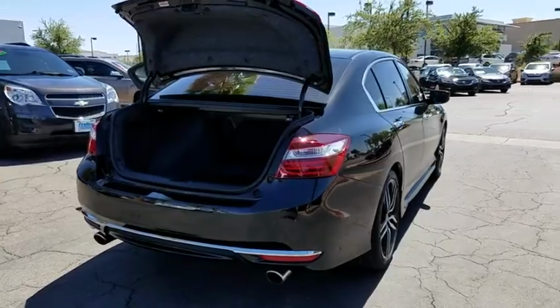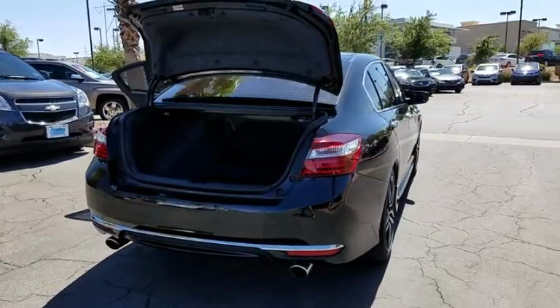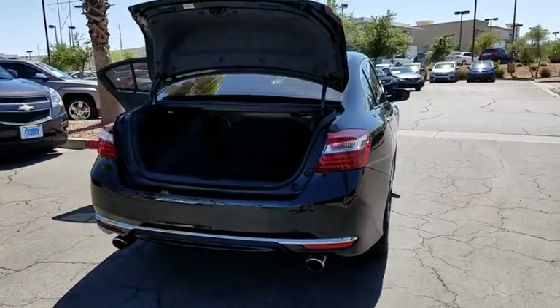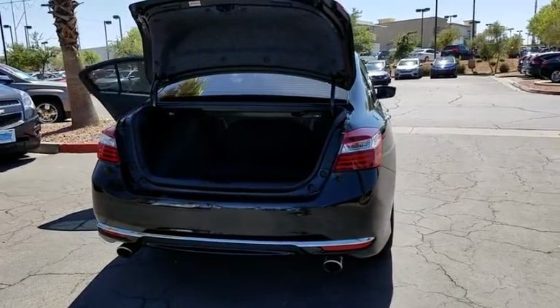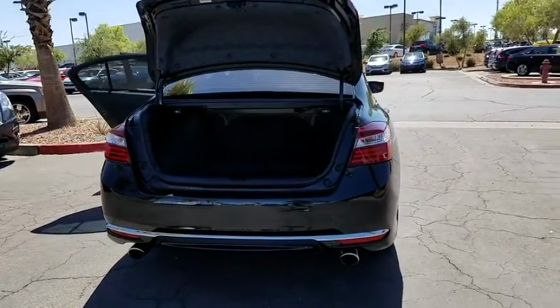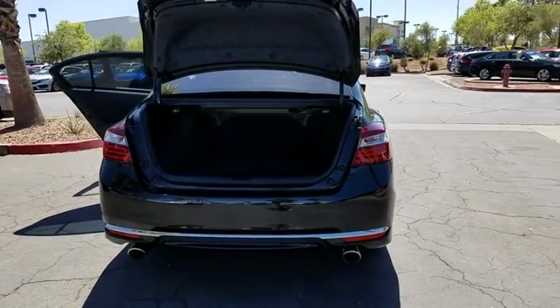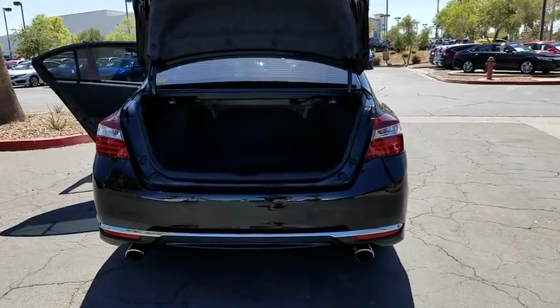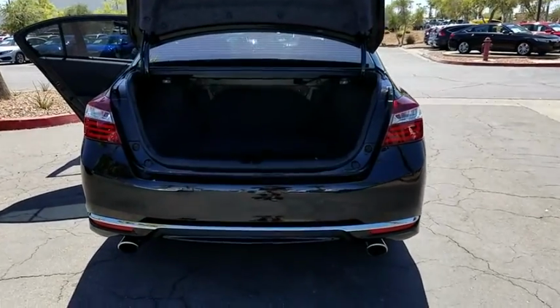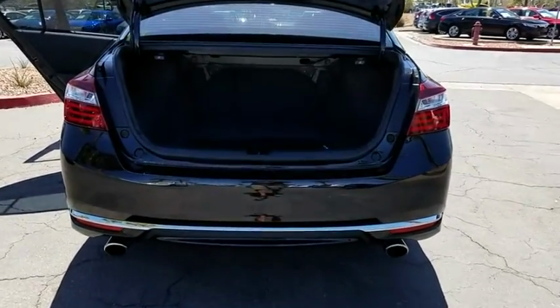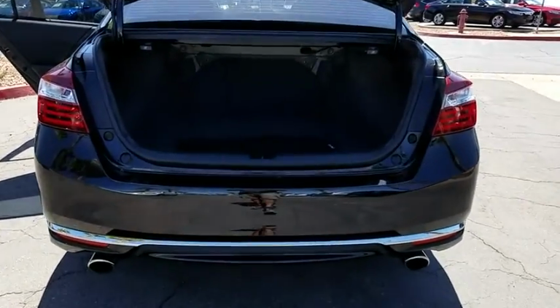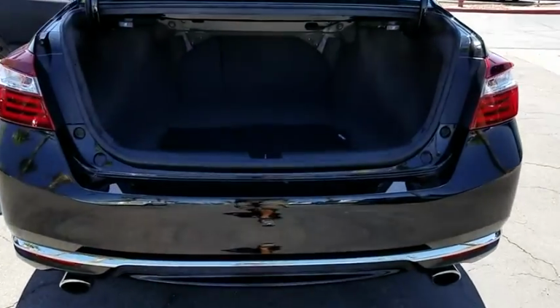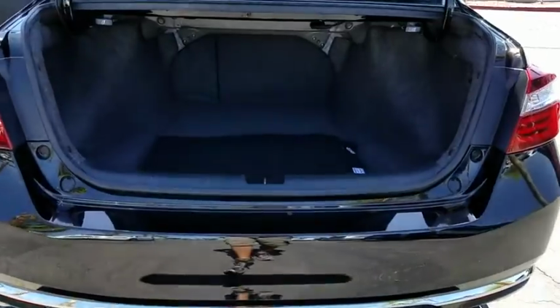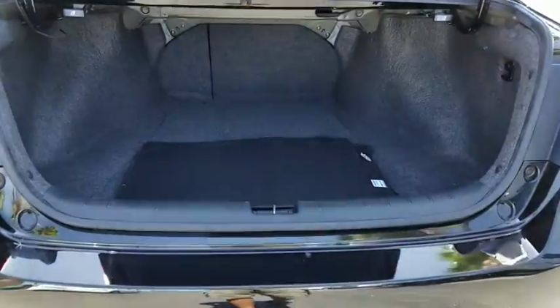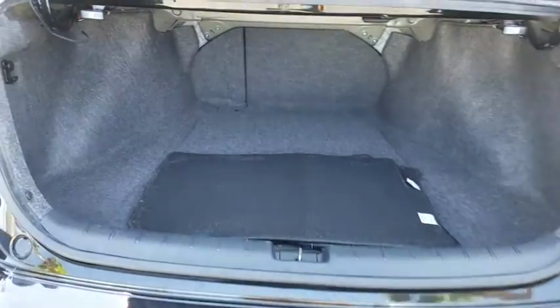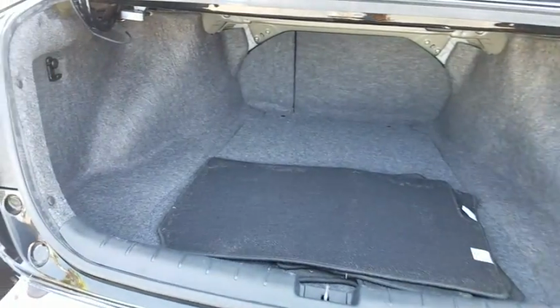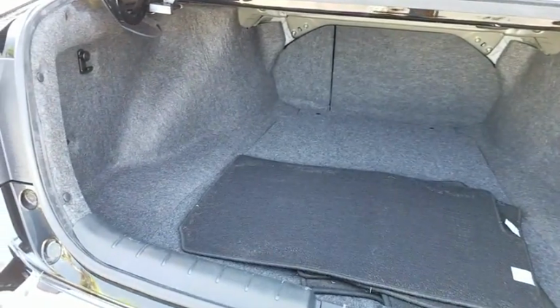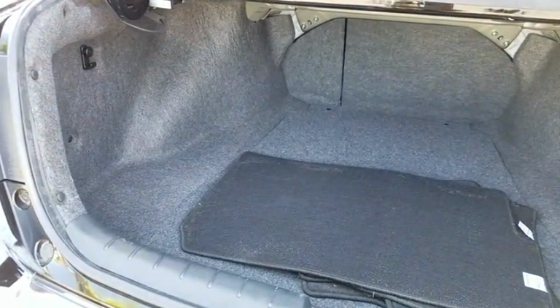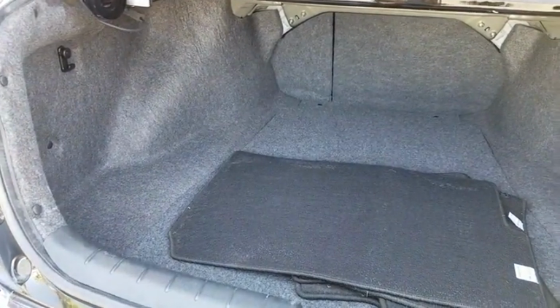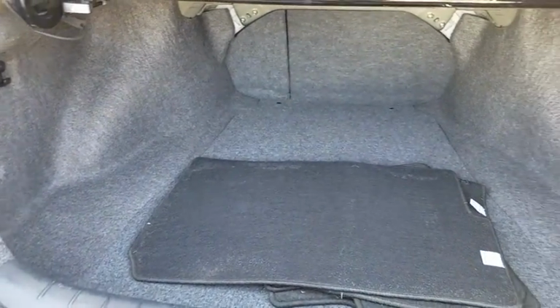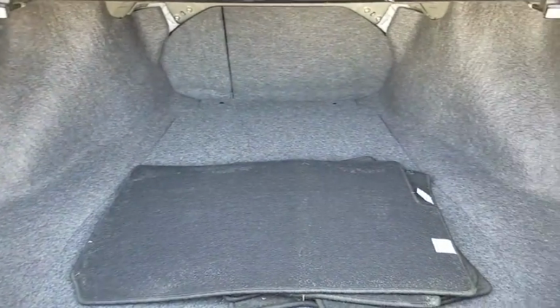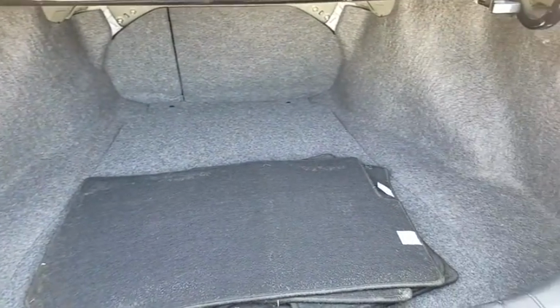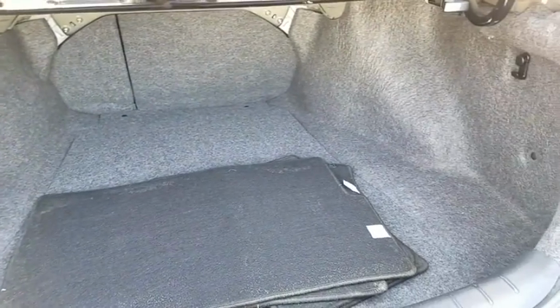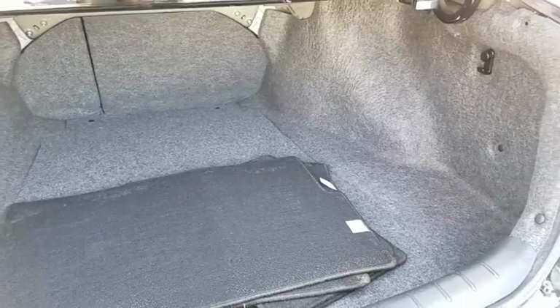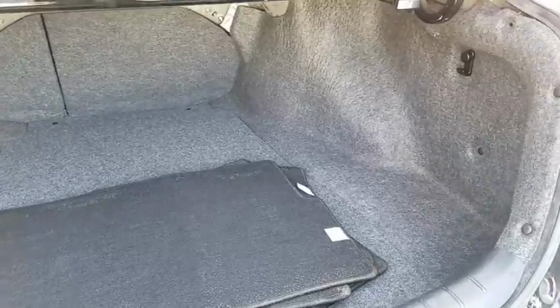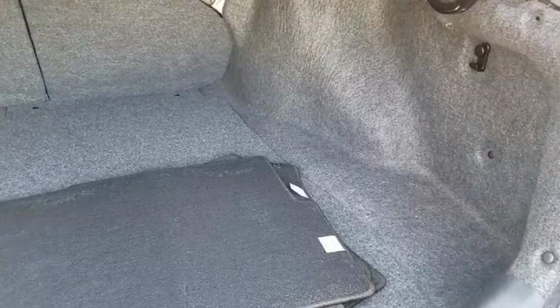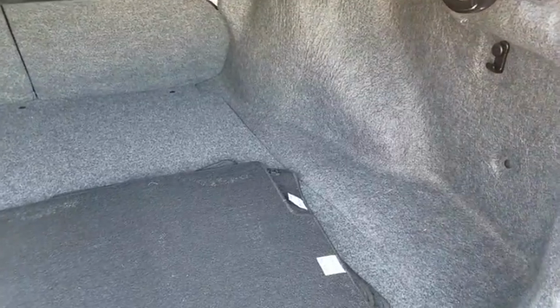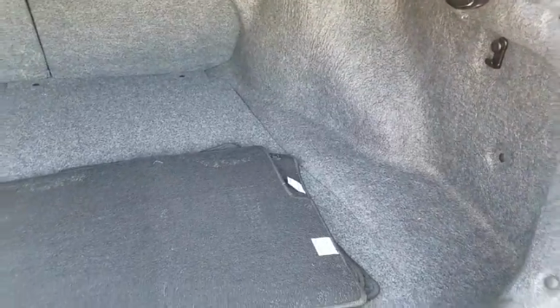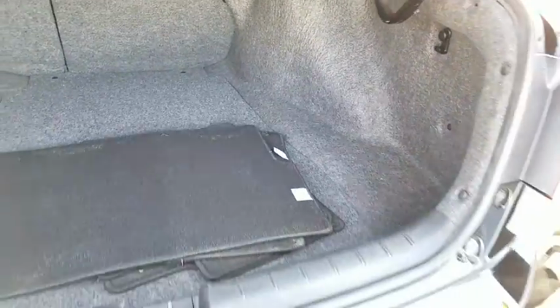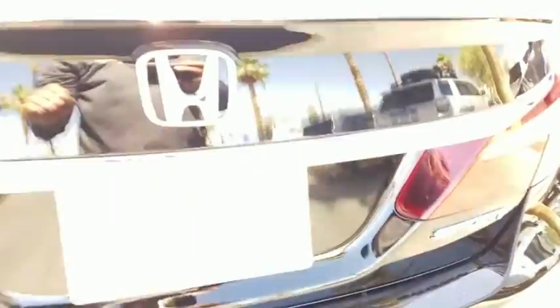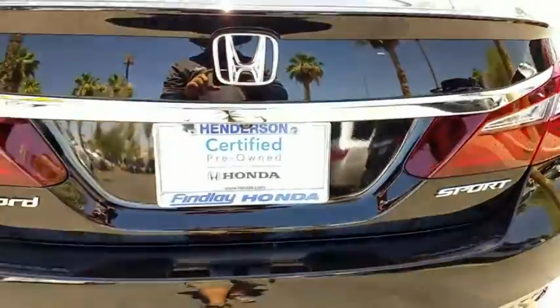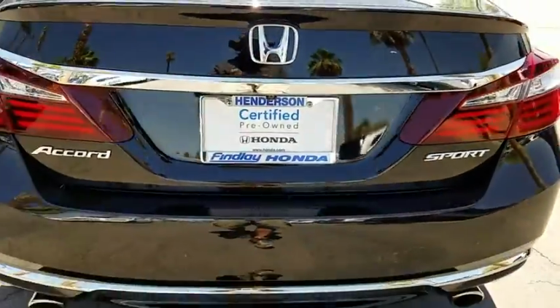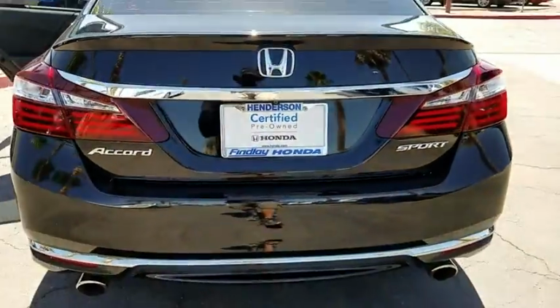AM FM stereo with CD player, cruise control, rear window defroster, clock, dual zone climate control, rear view camera, tilt steering wheel, tire pressure monitoring system, four piece floor mat set. Your new ride is just a phone call away.